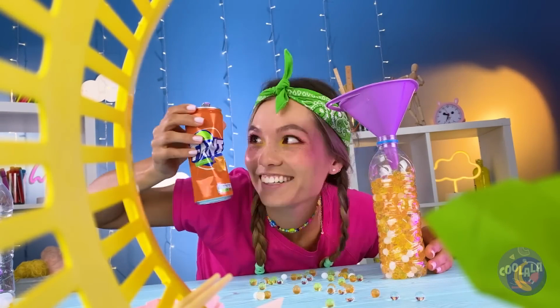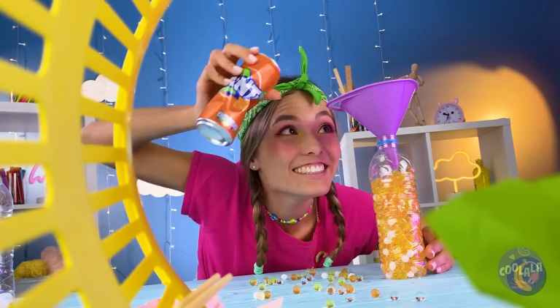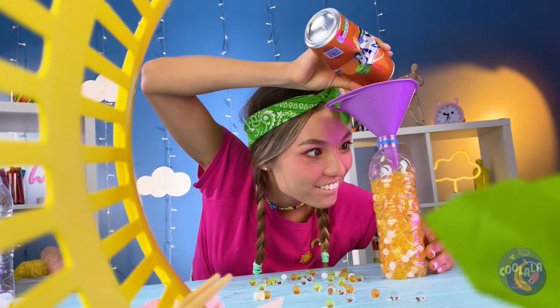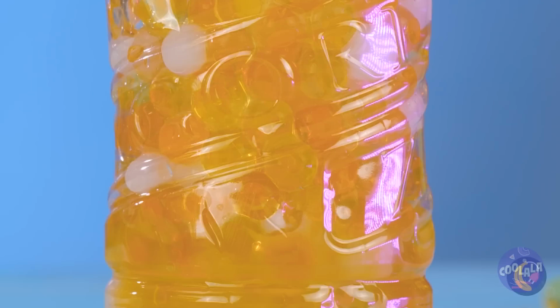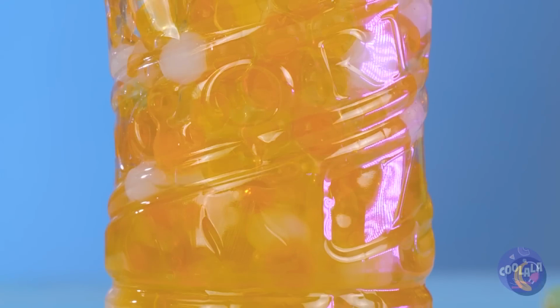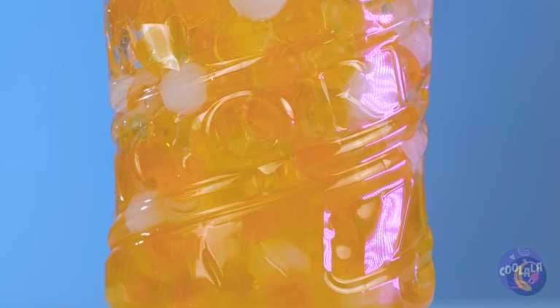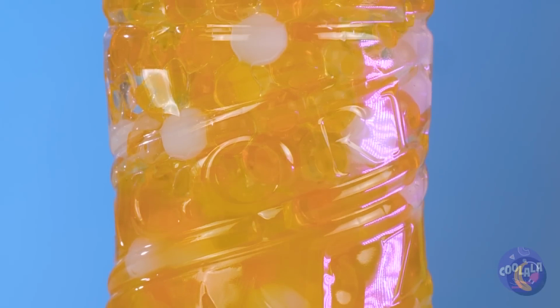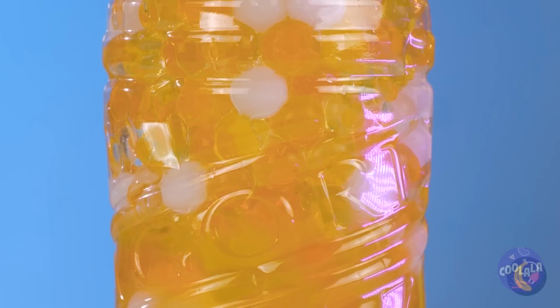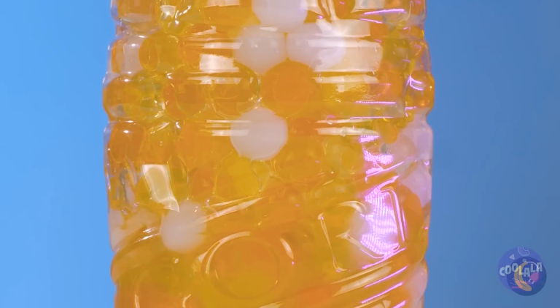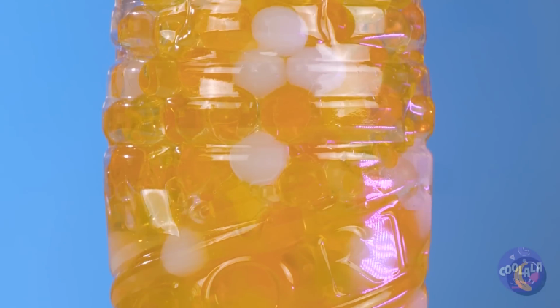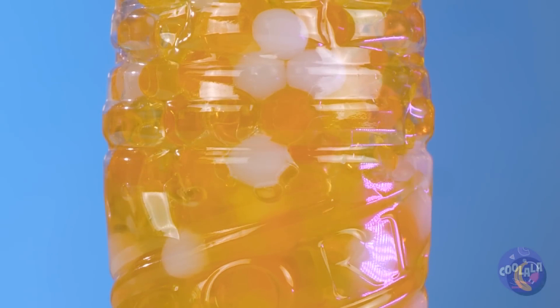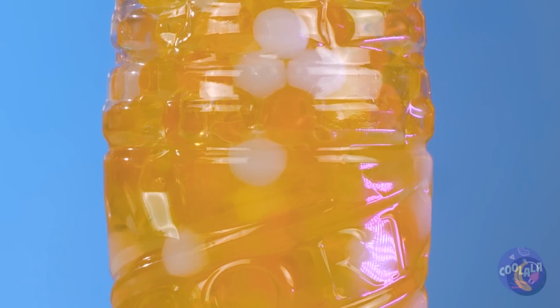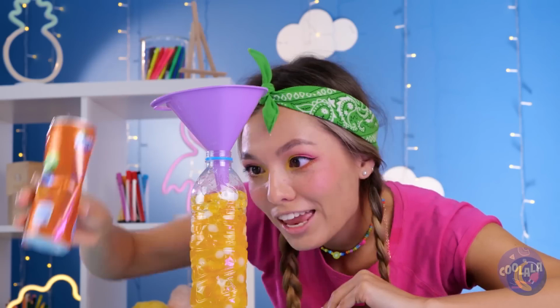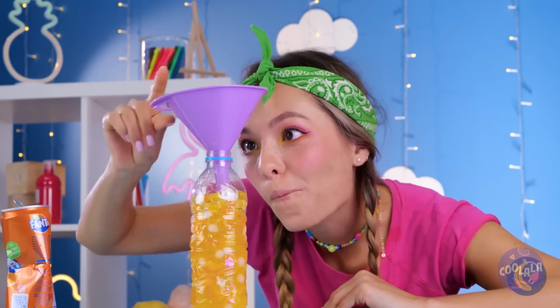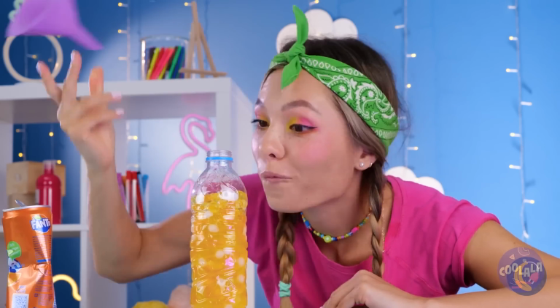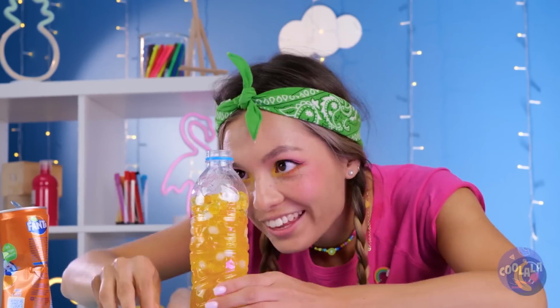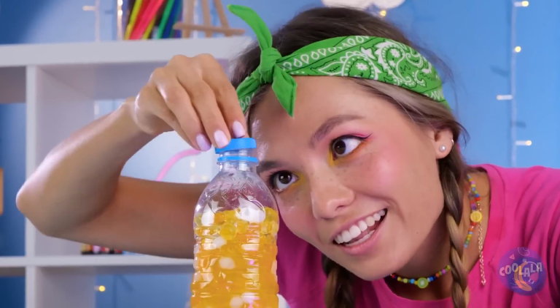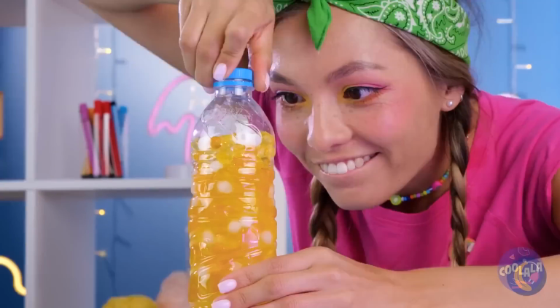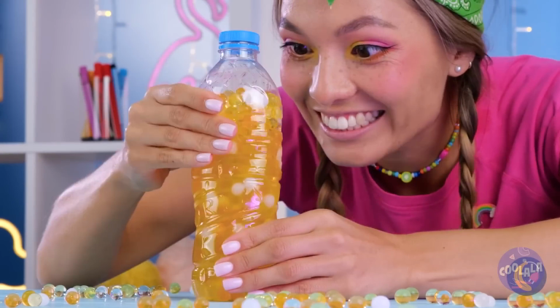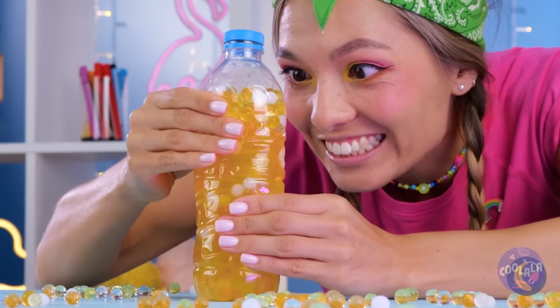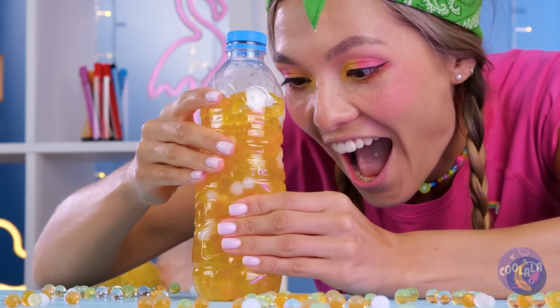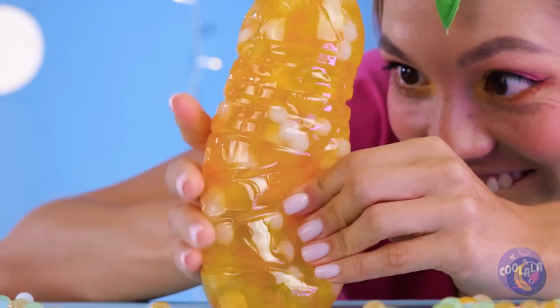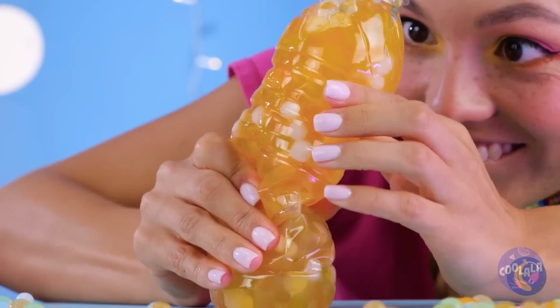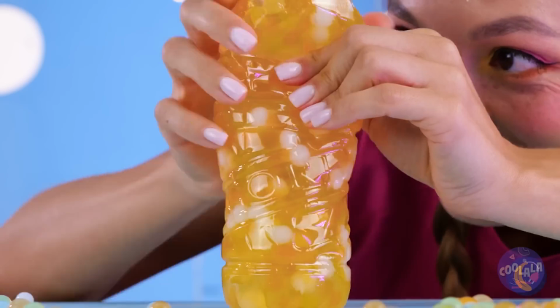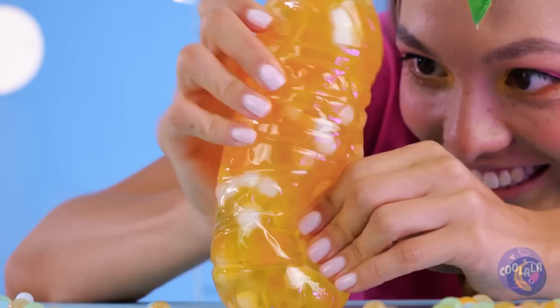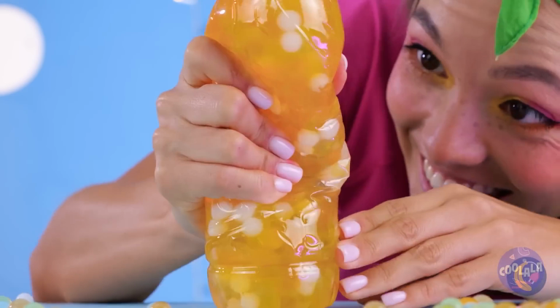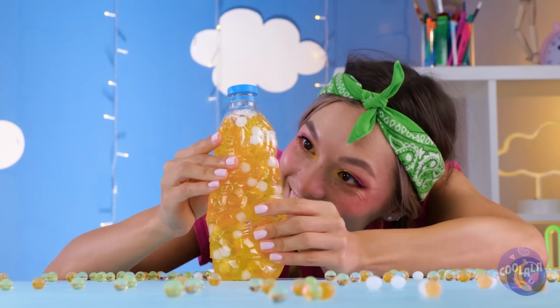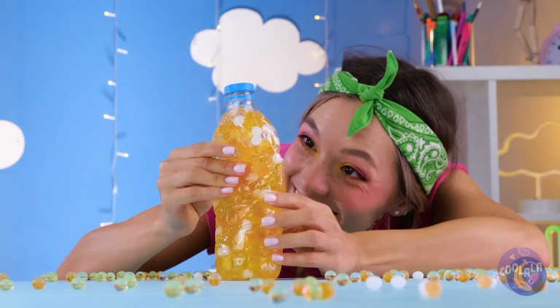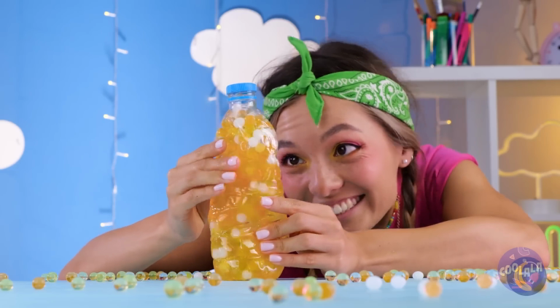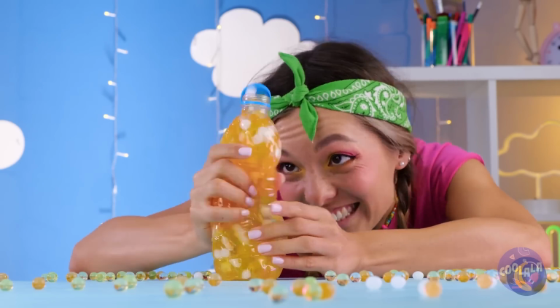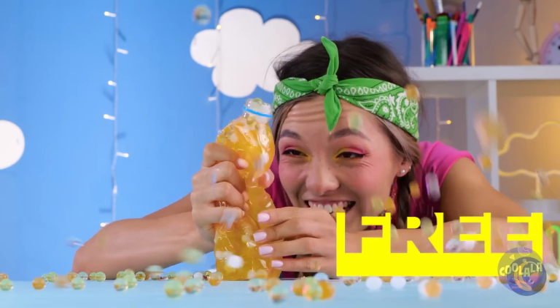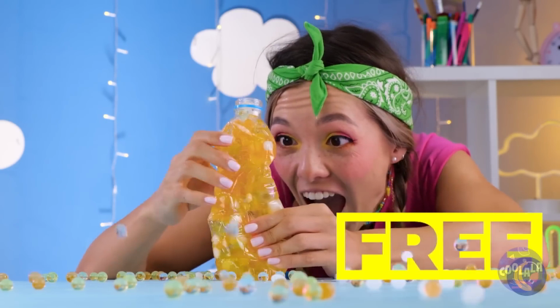Just add soda! Close it tight and start squeezing. Just remember, though — everything has its limits!